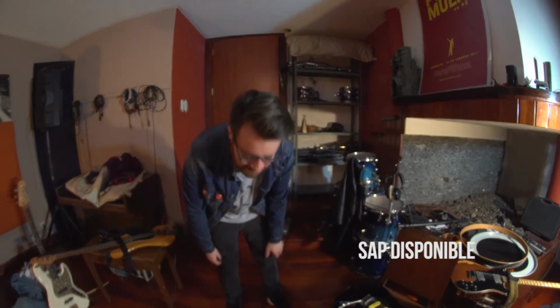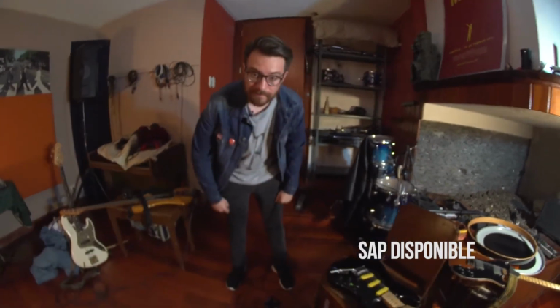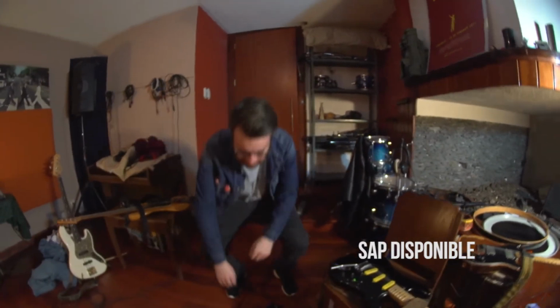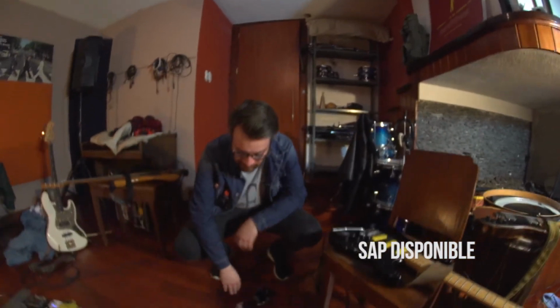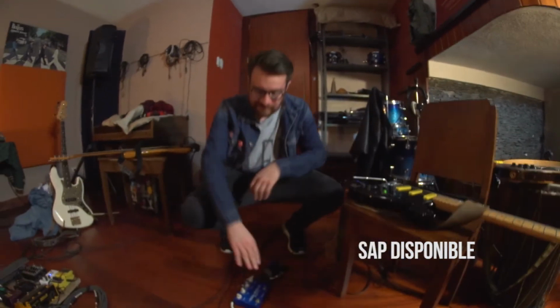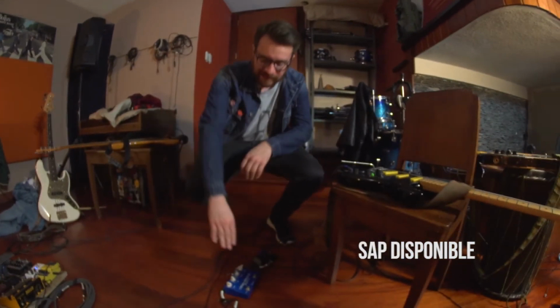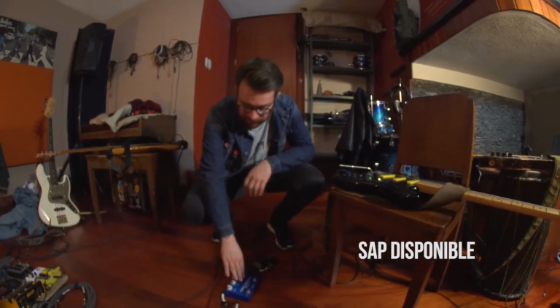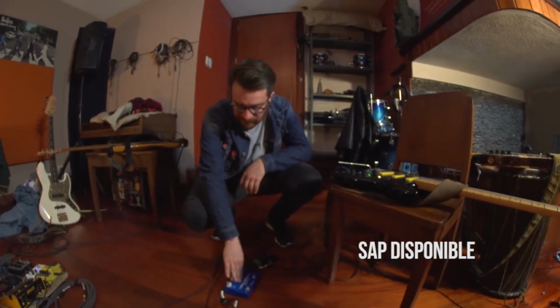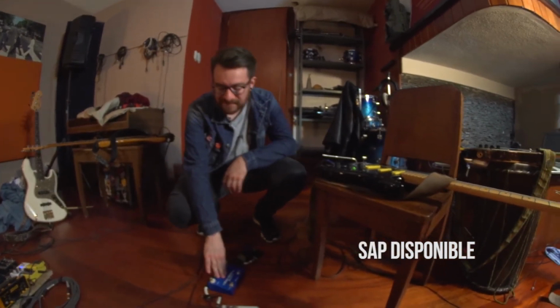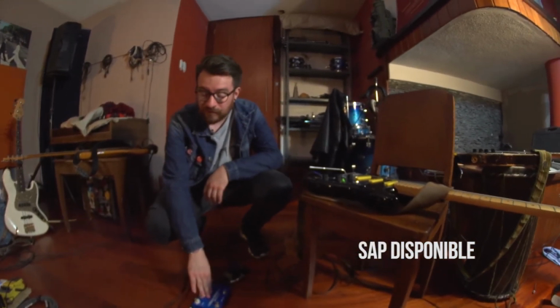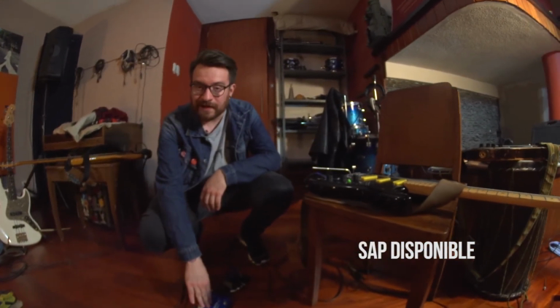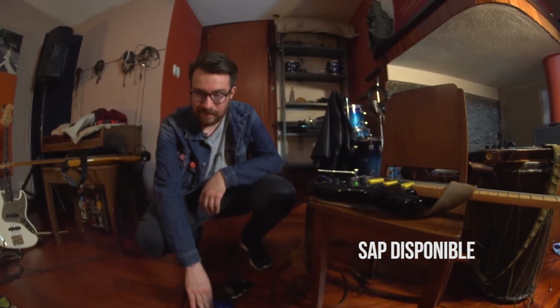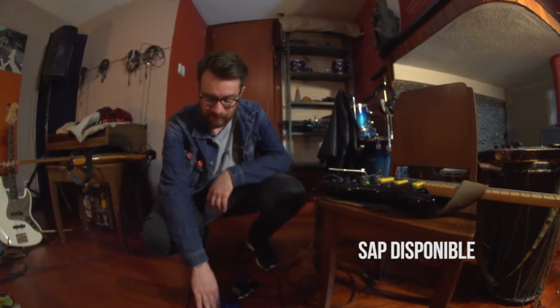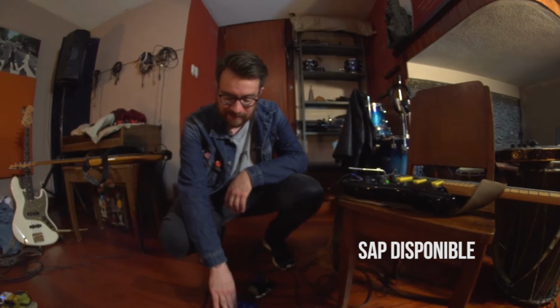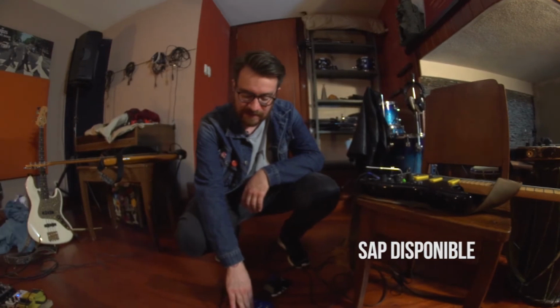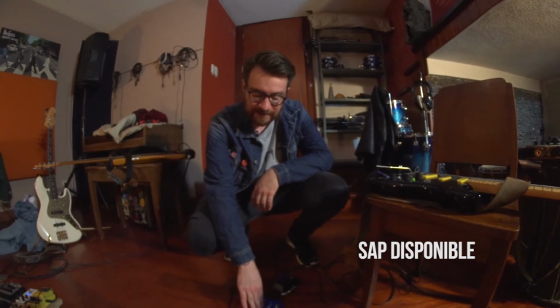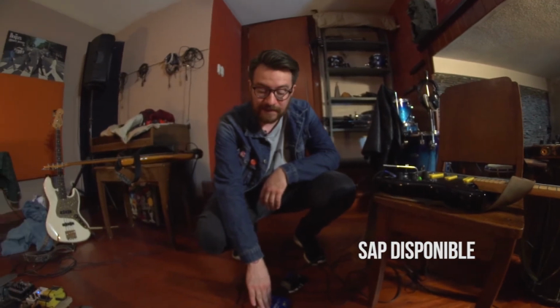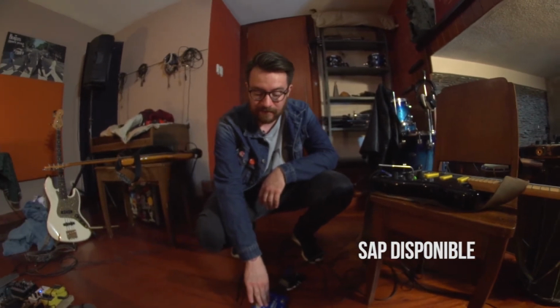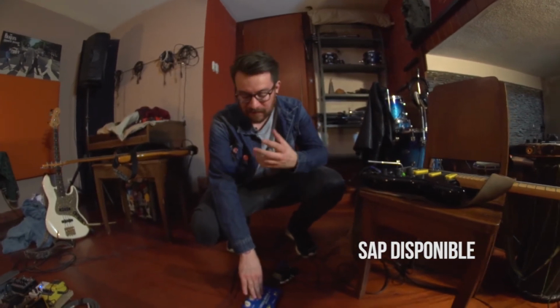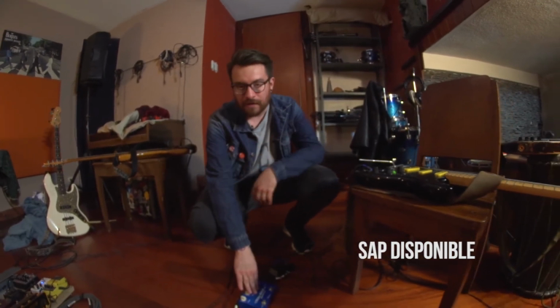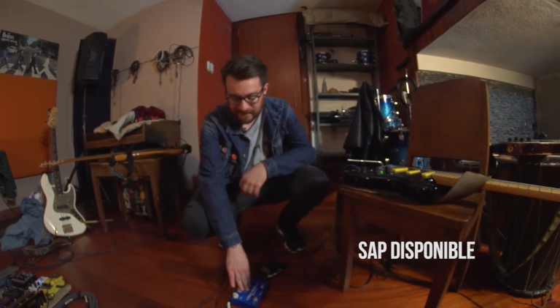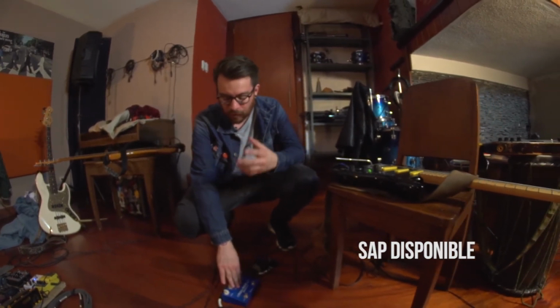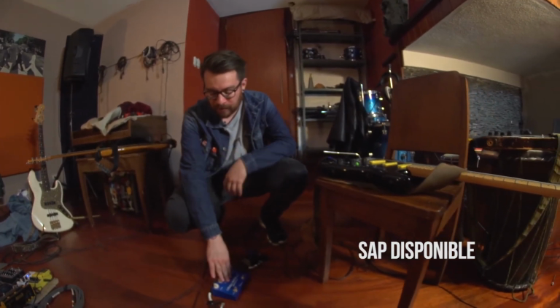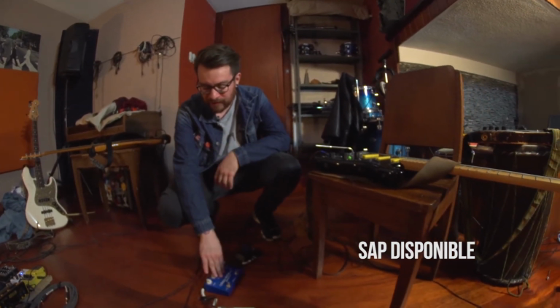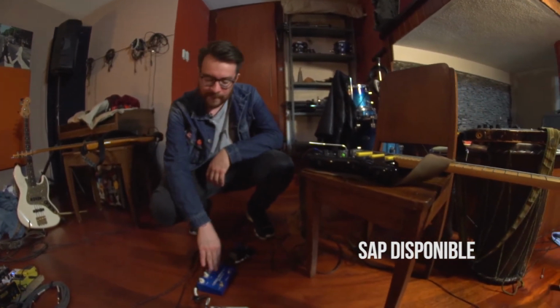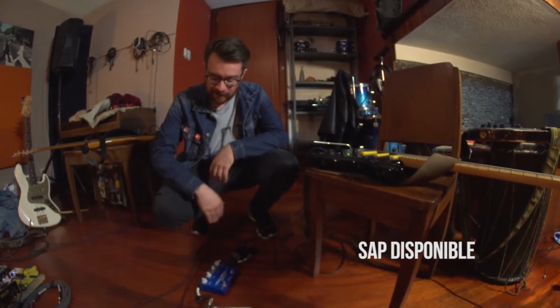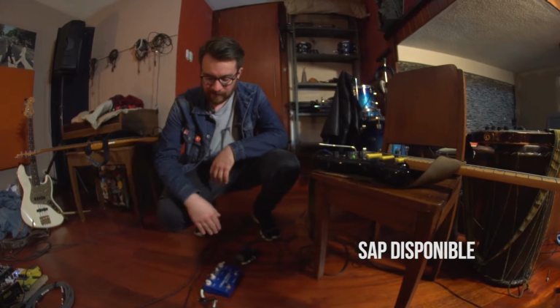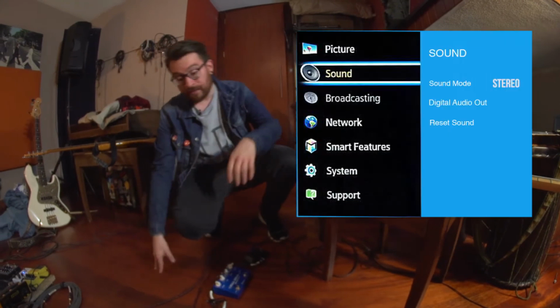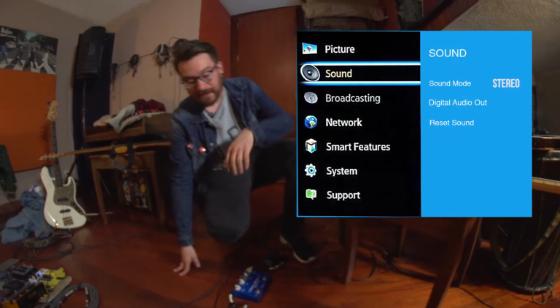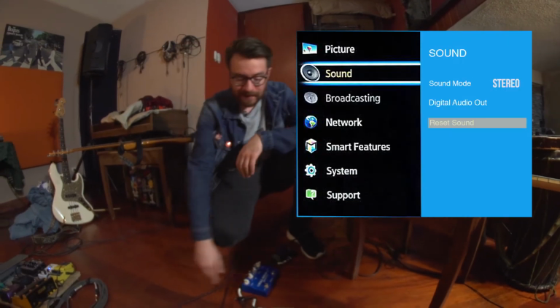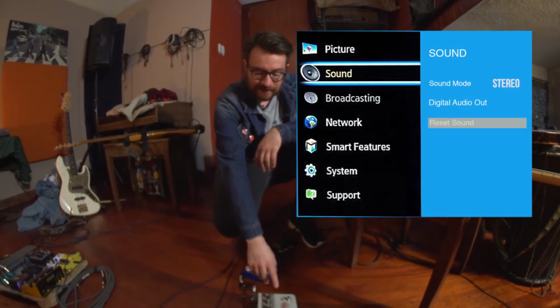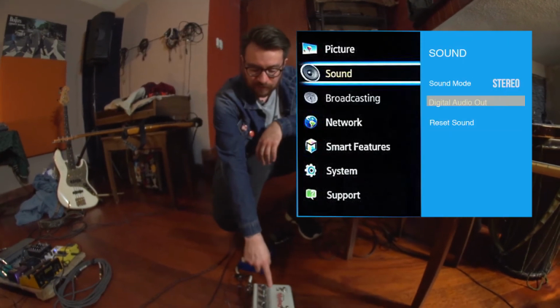Let's start with the pedals. This is a Full Drive — this is the overdrive. What gives our lead guitar the most color is a very warm overdrive, and here we have a Deja Vu.